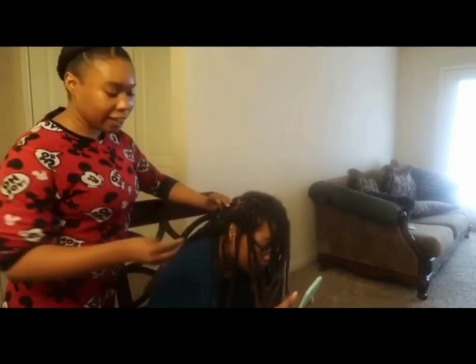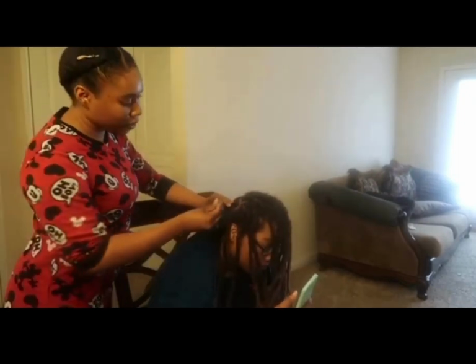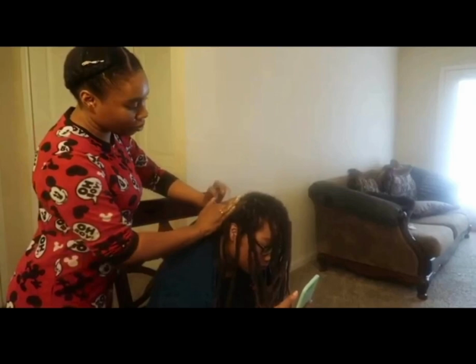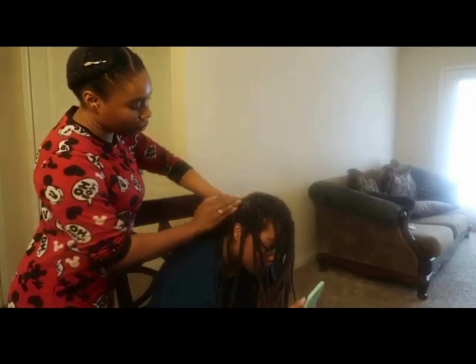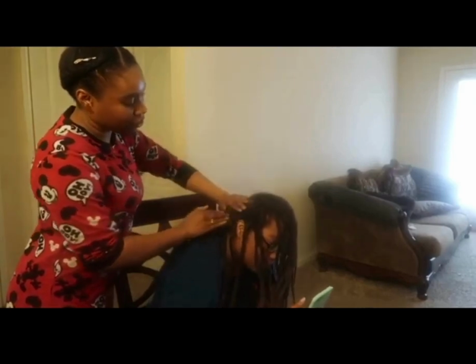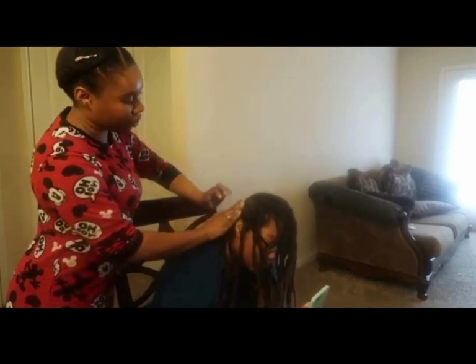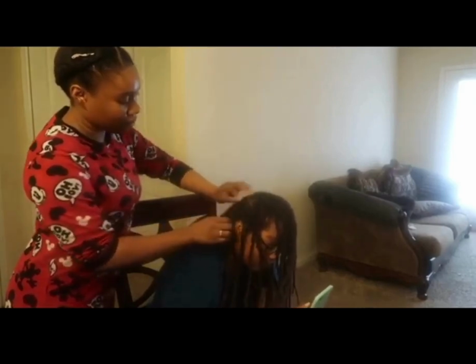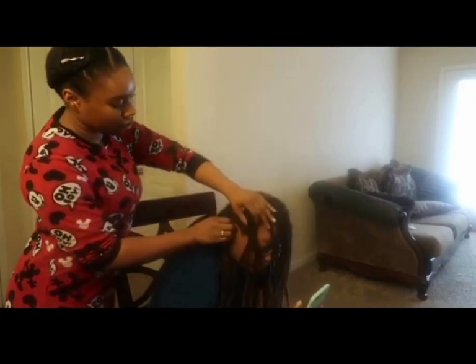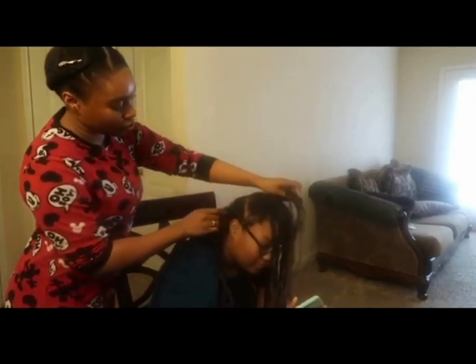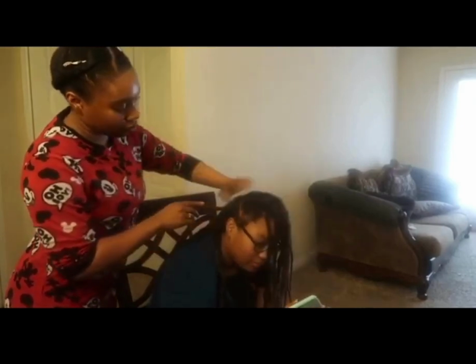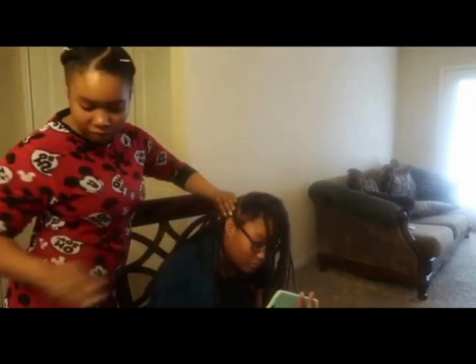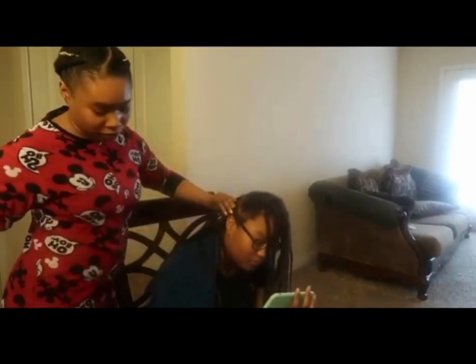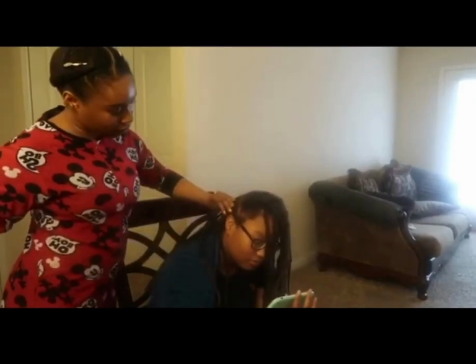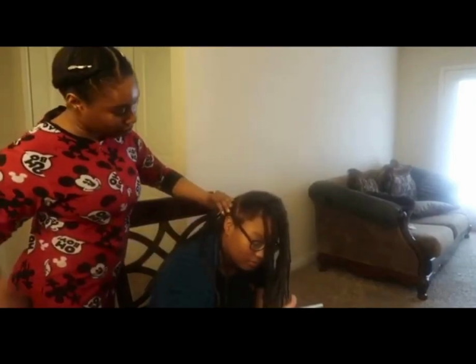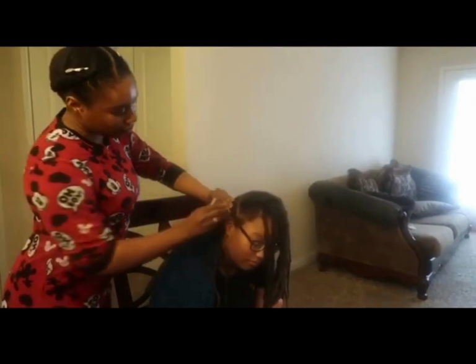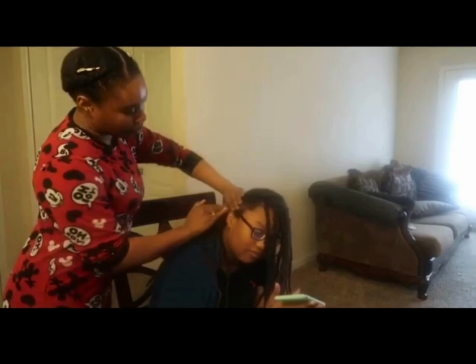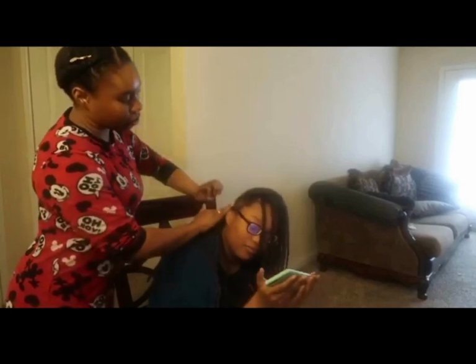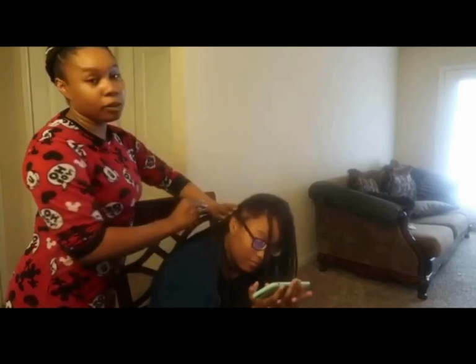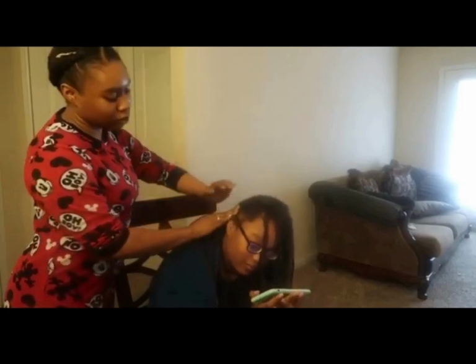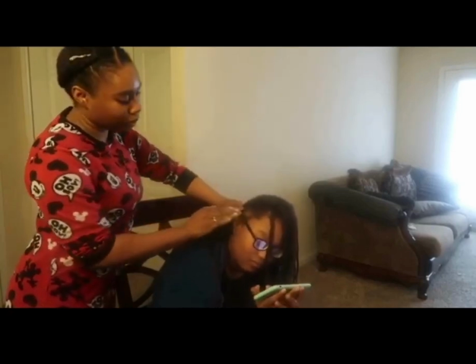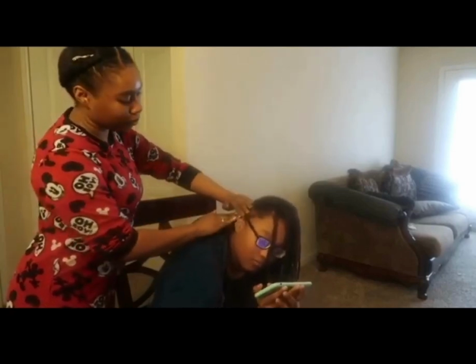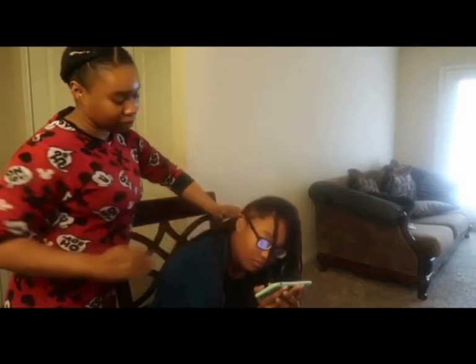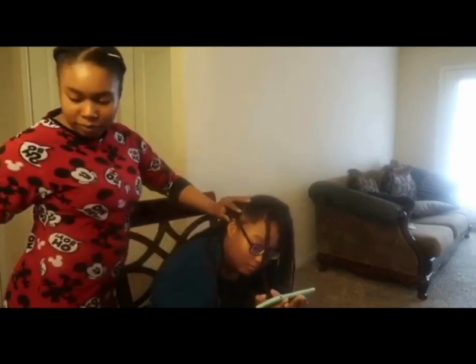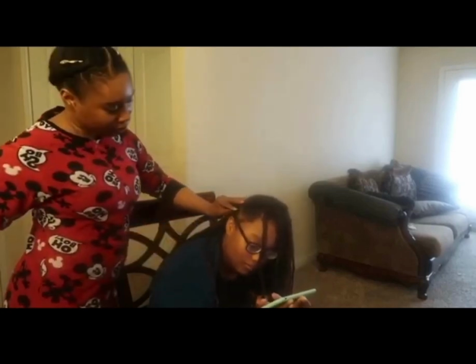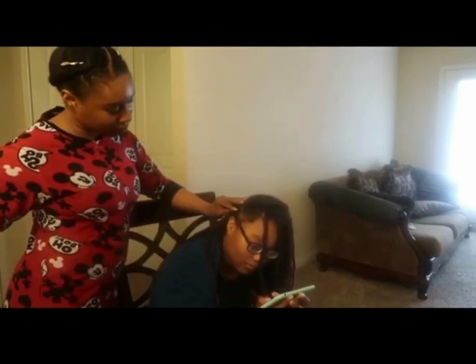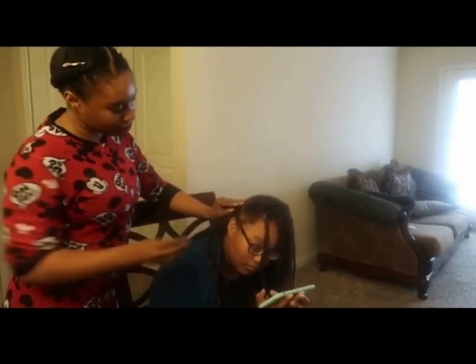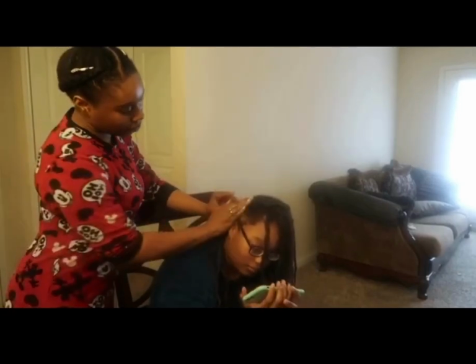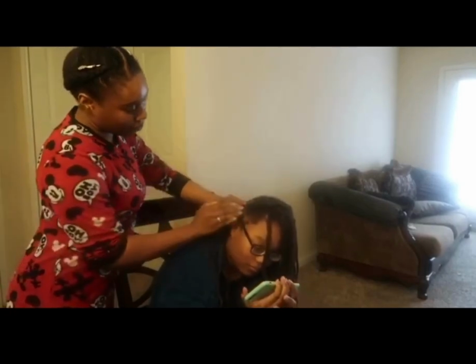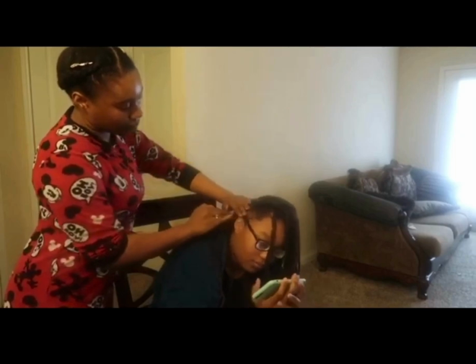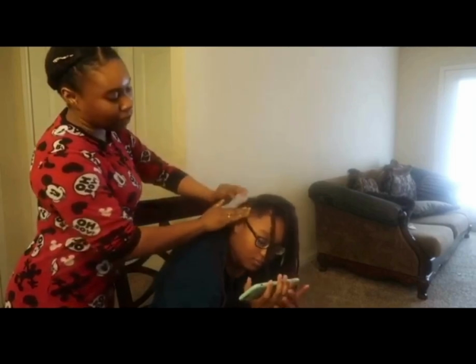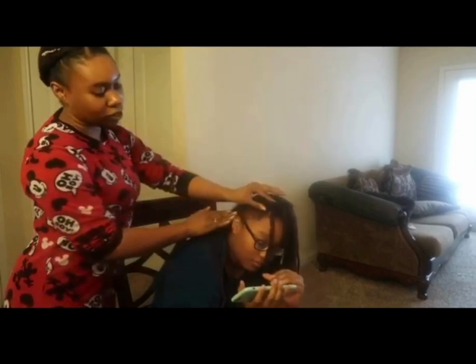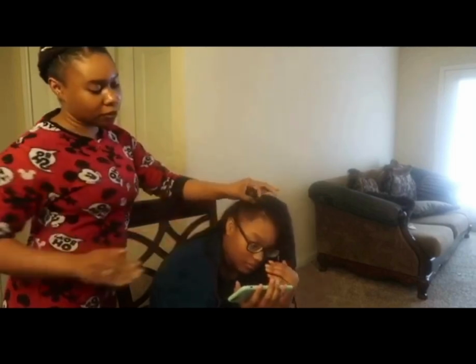My son, he had dreads. It was faster than that - his grew faster. His was like all the way down to the bottom. I might insert a clip of him.